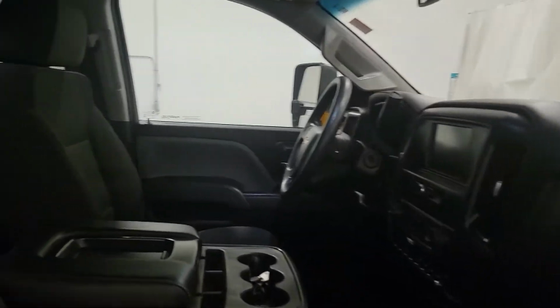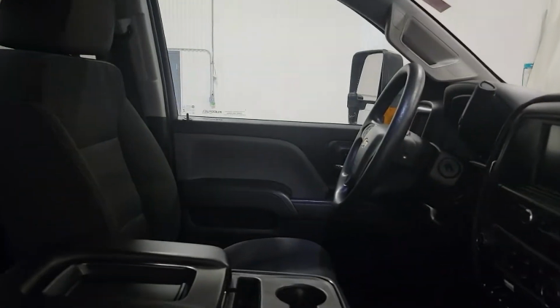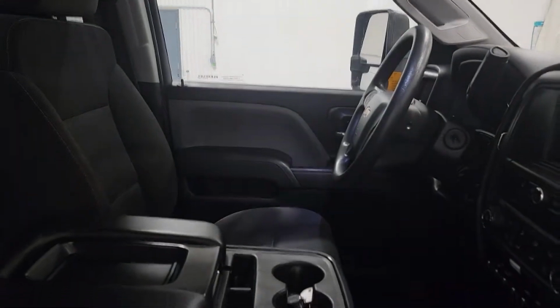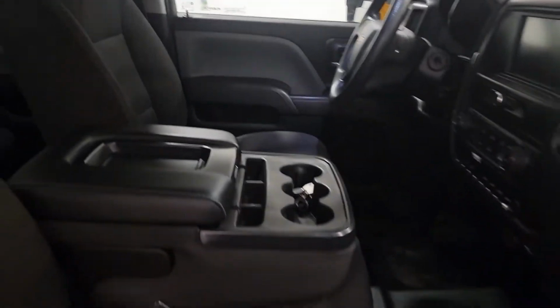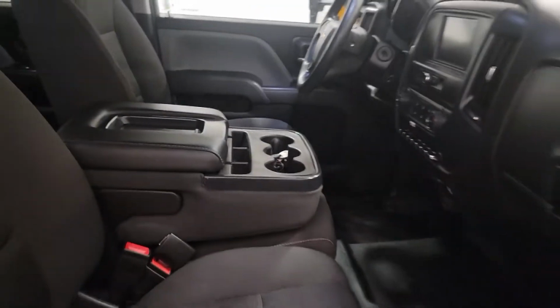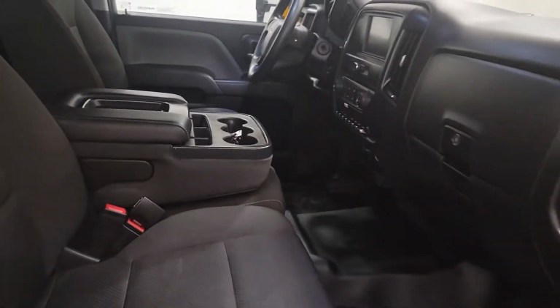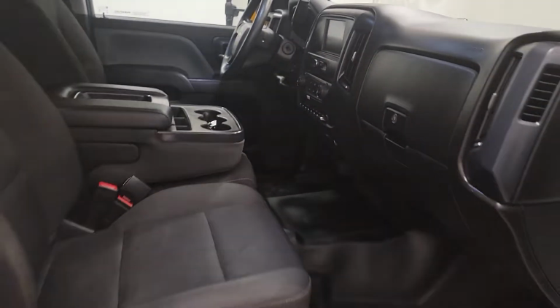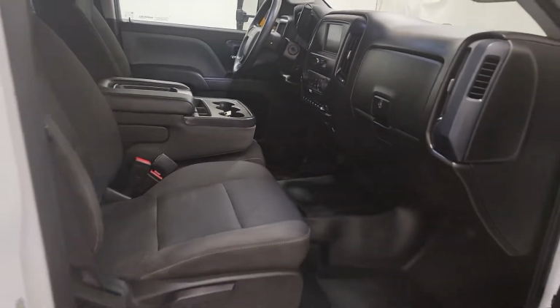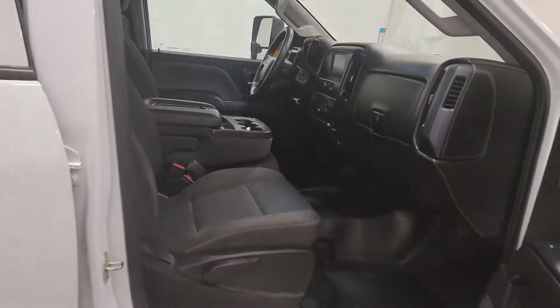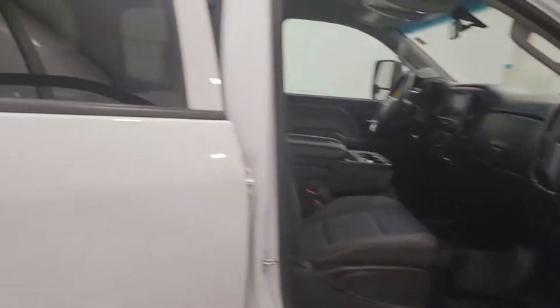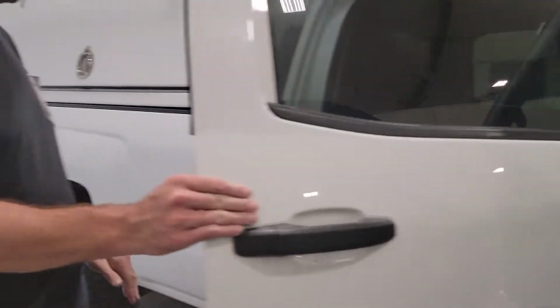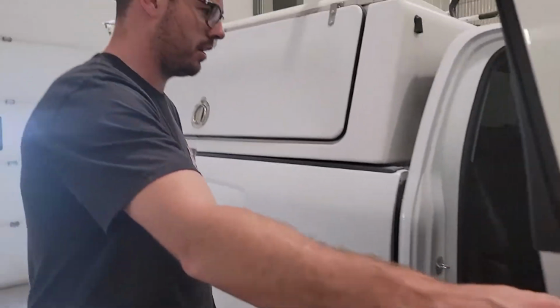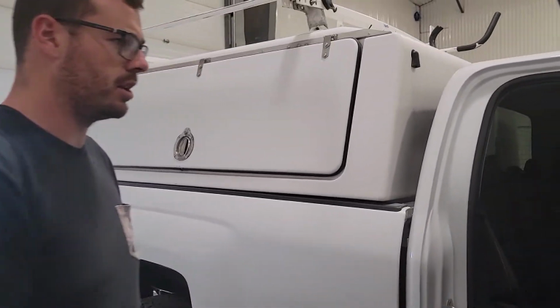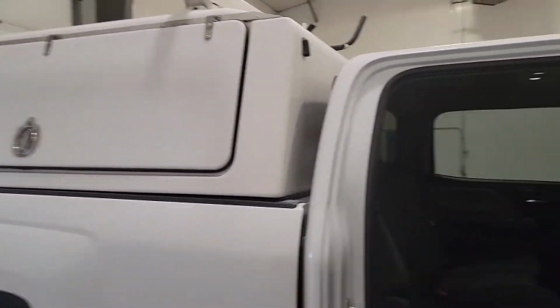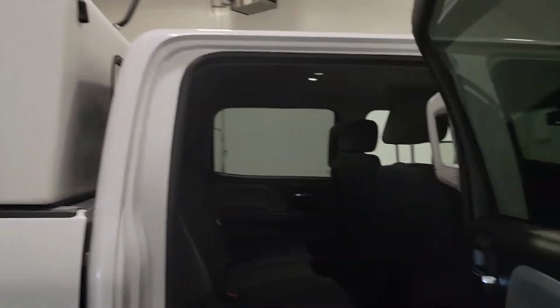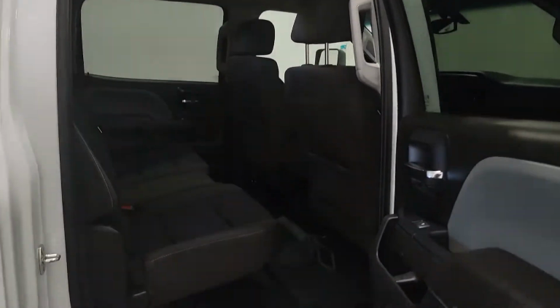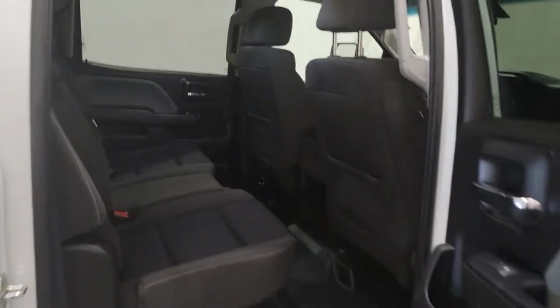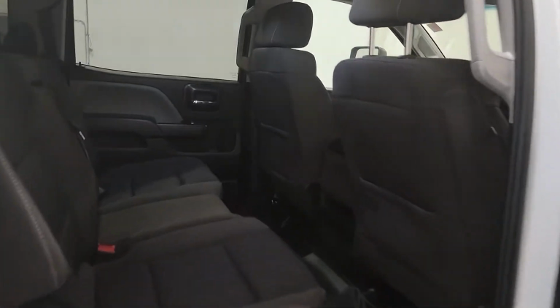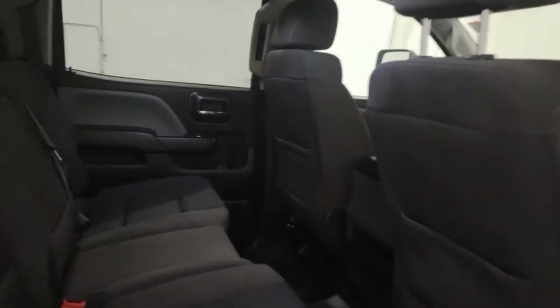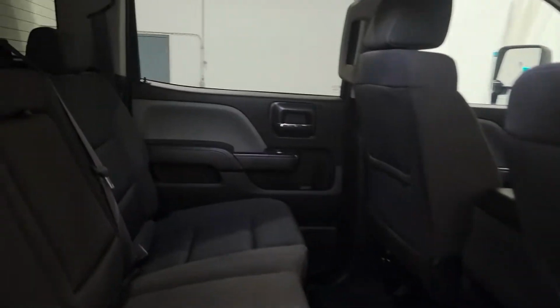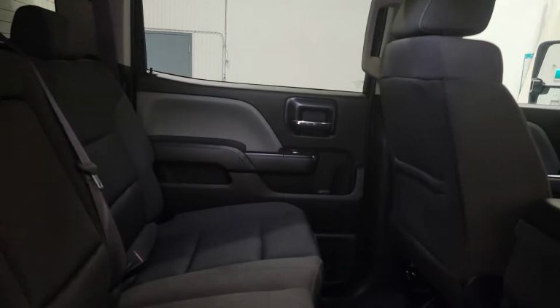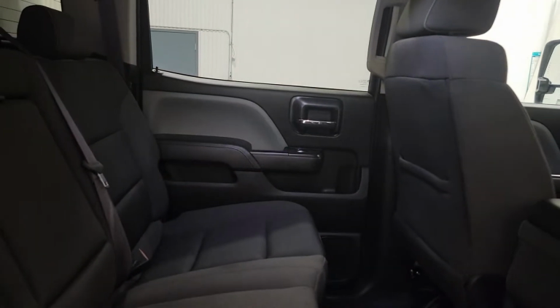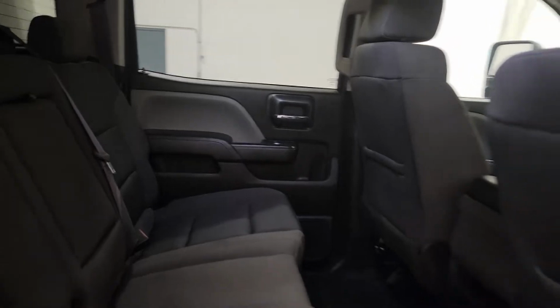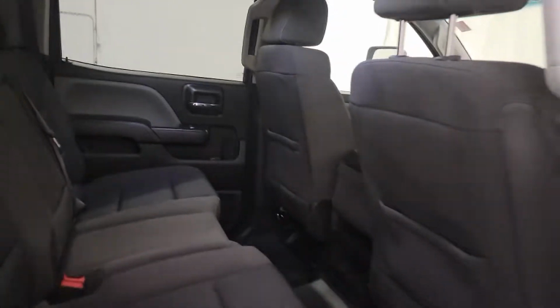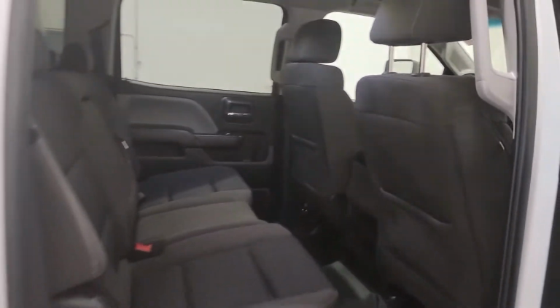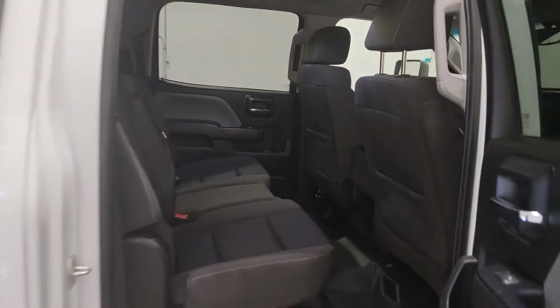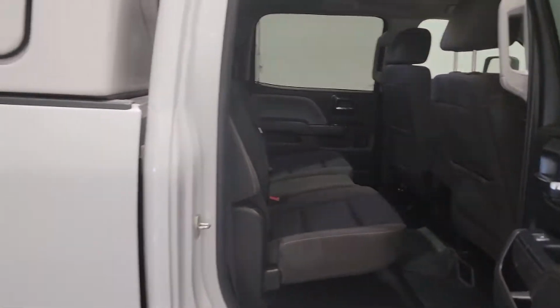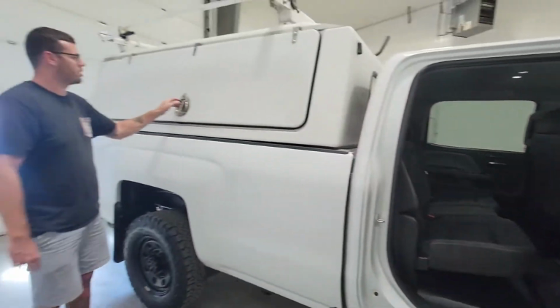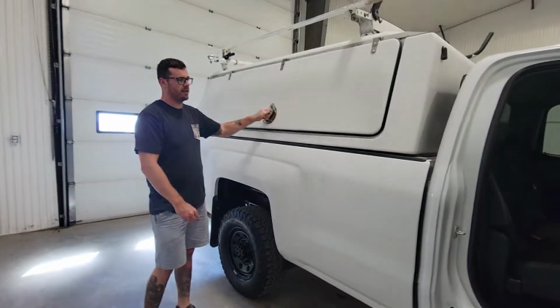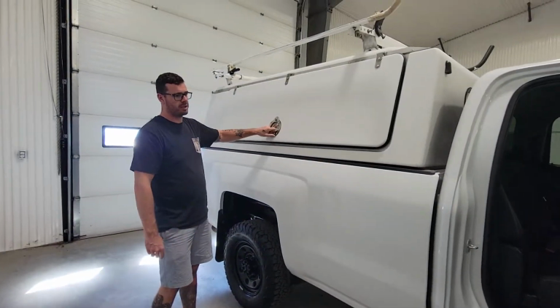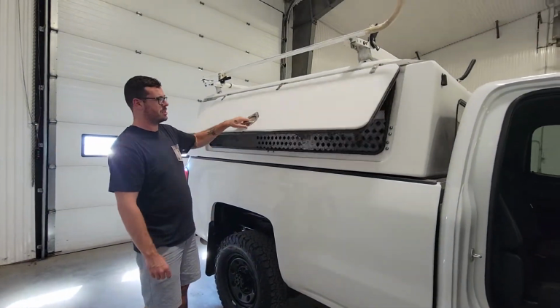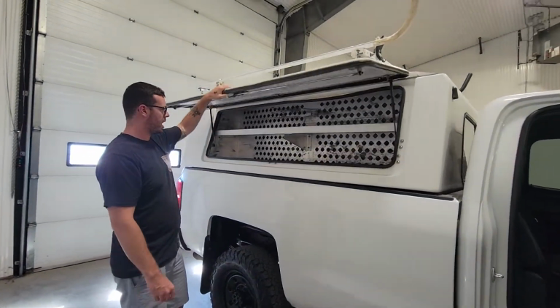This one does have the 6.0L V8. It's got plenty enough power to lug around any trailers or a bunch of tools or whatever else you might need to throw in the back of it. This one does also have a fiberglass space cap.